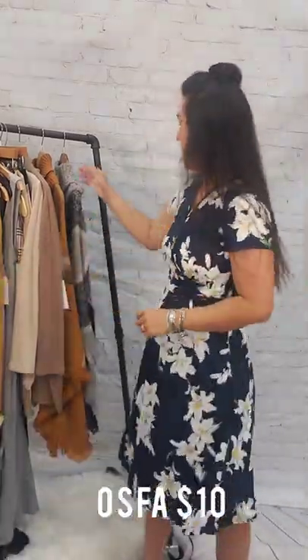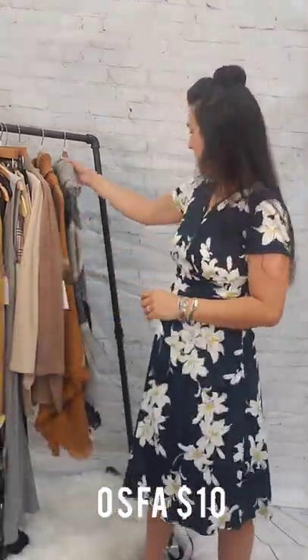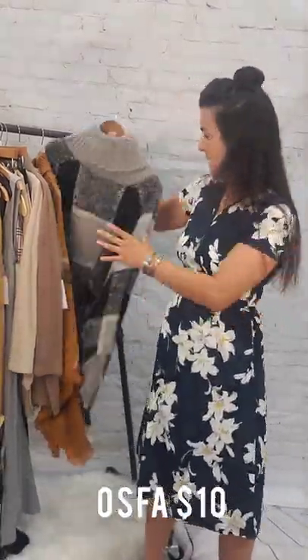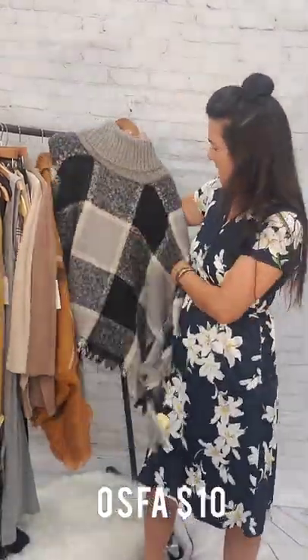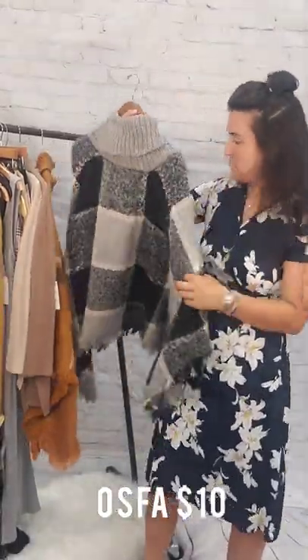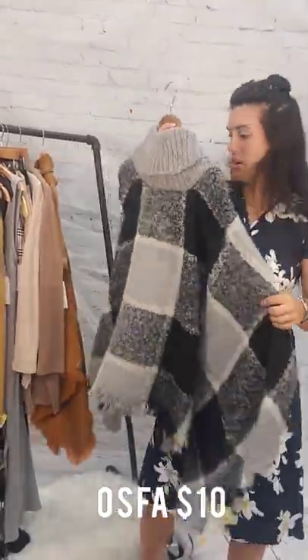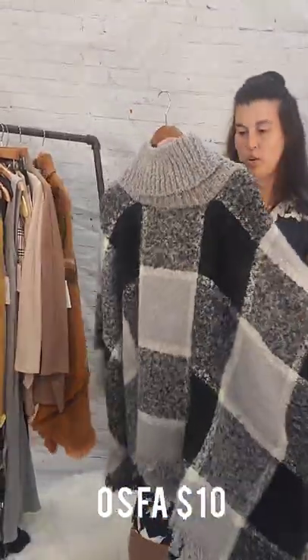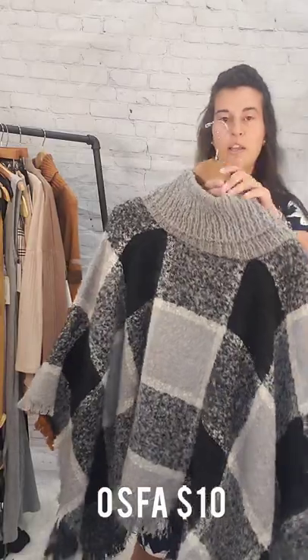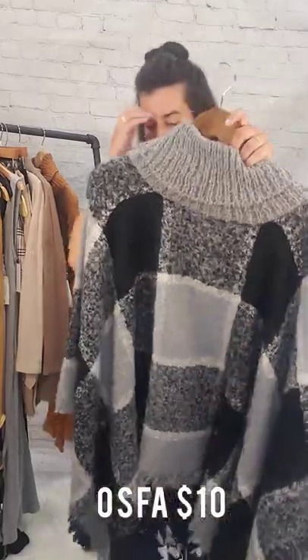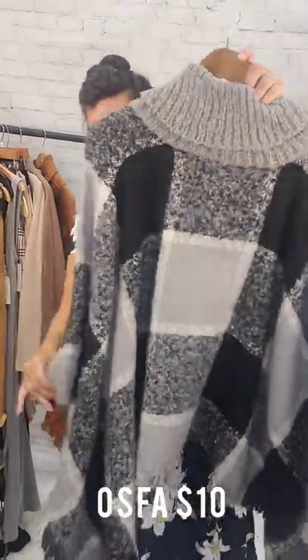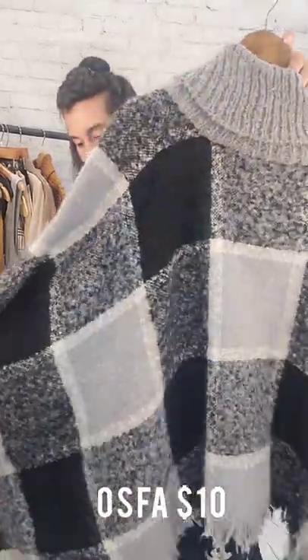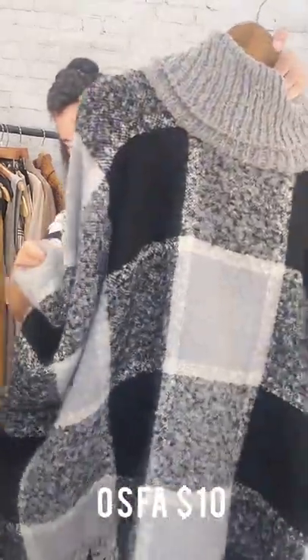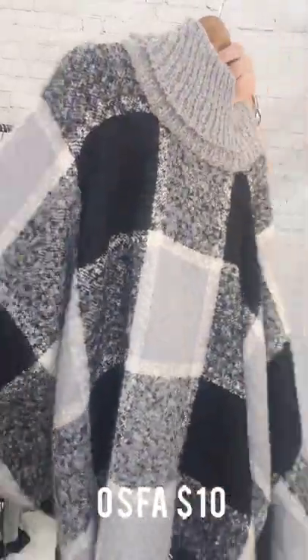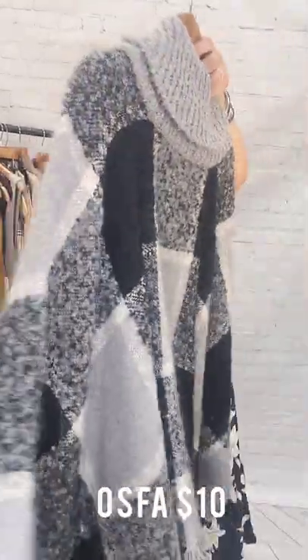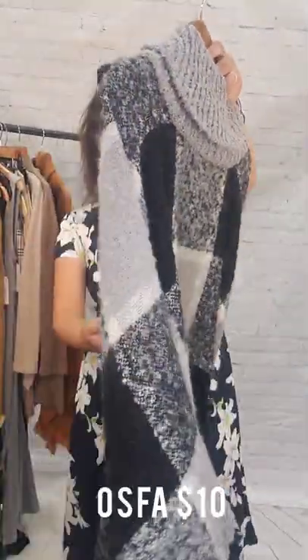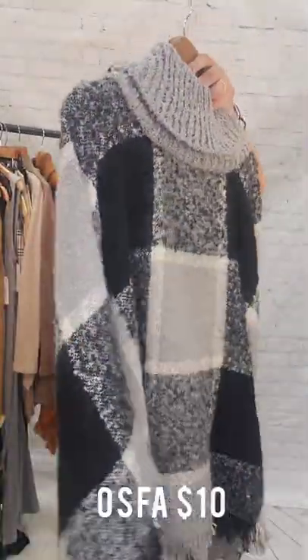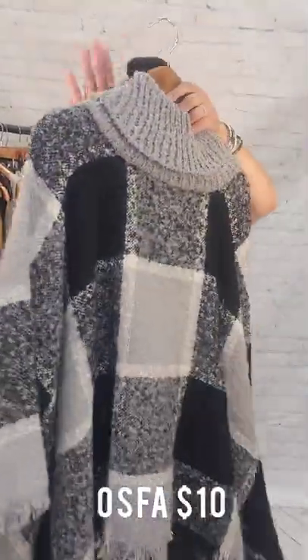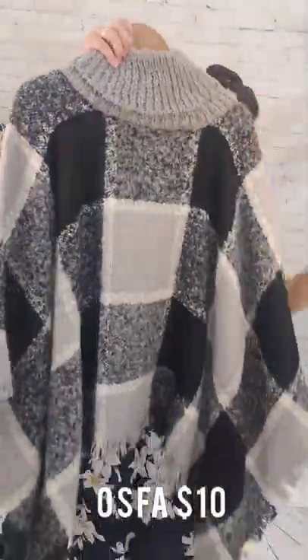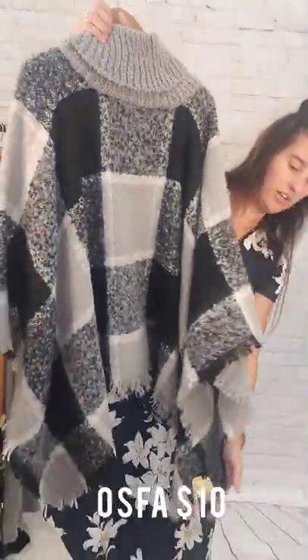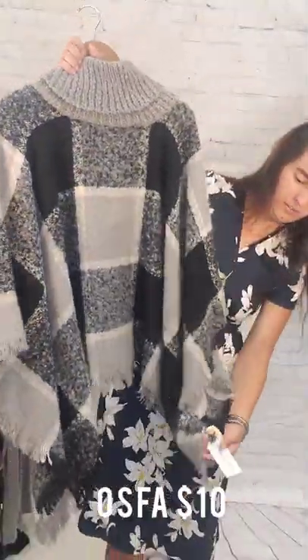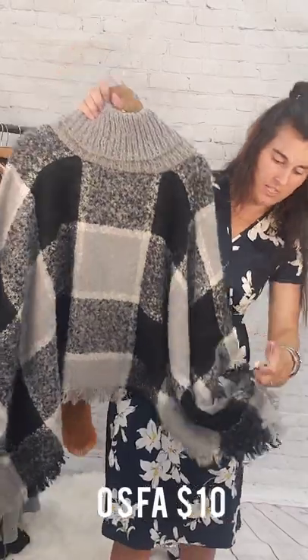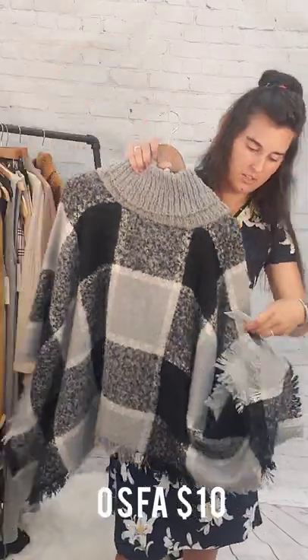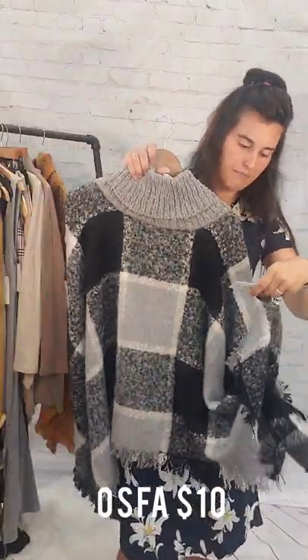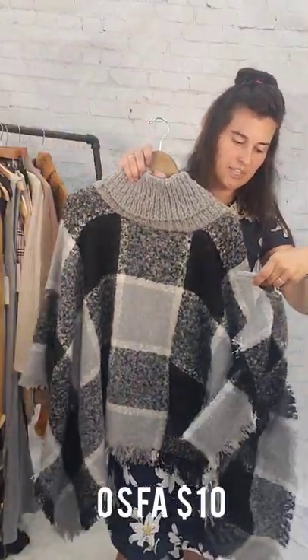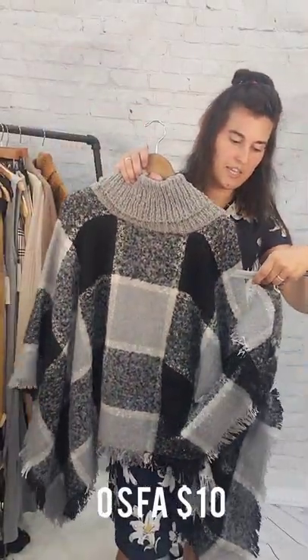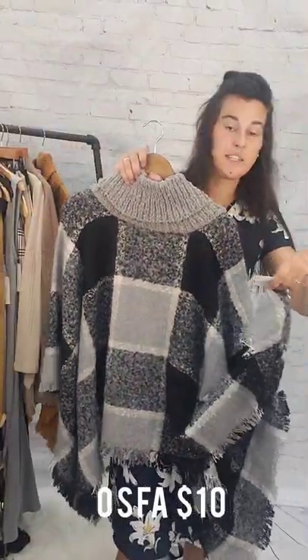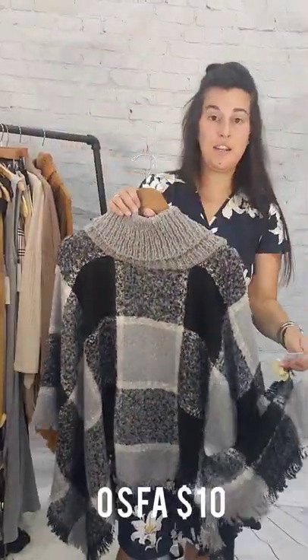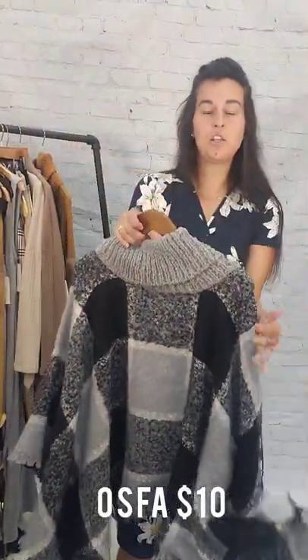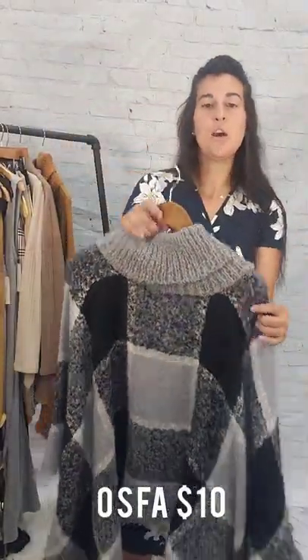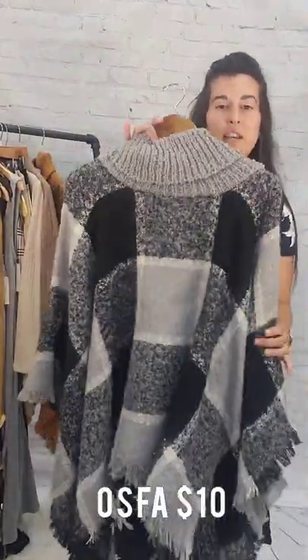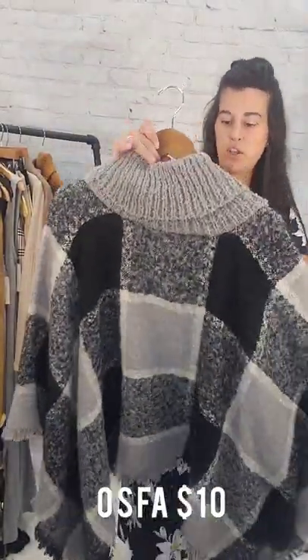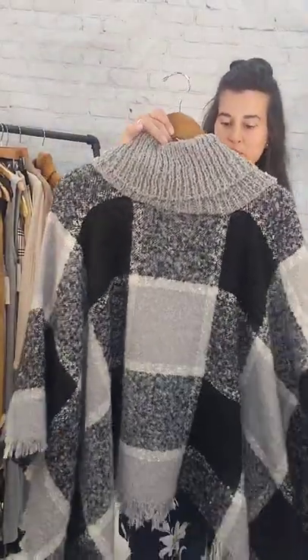And then this last one is another poncho. Can't find the tags on this one — it's $10. One-size-fits-all poncho.